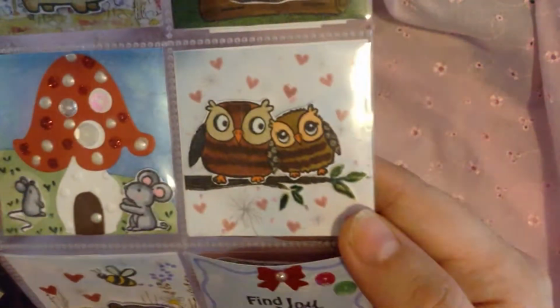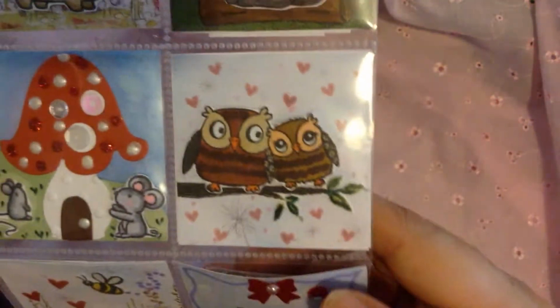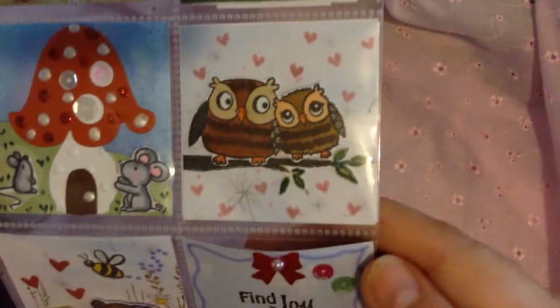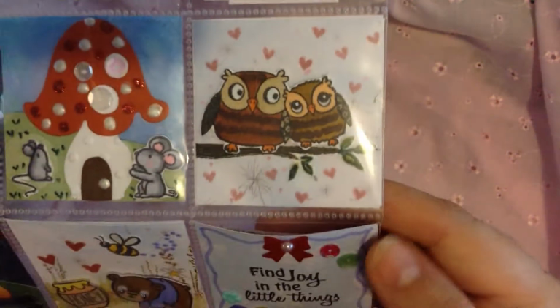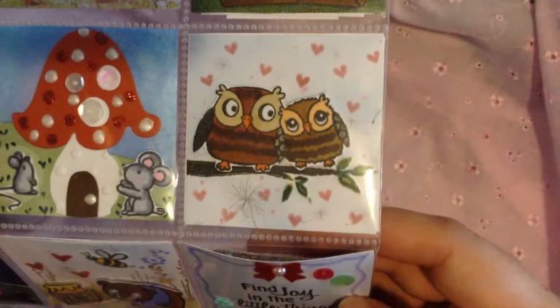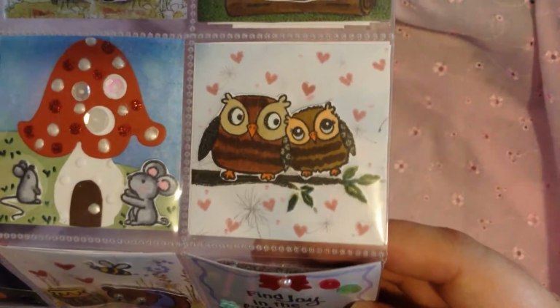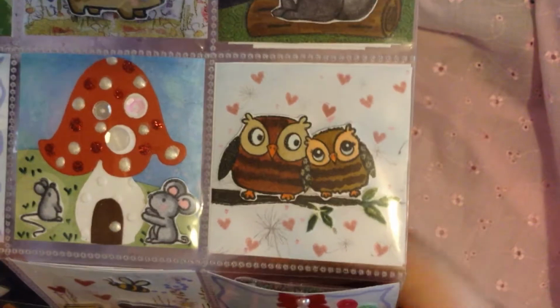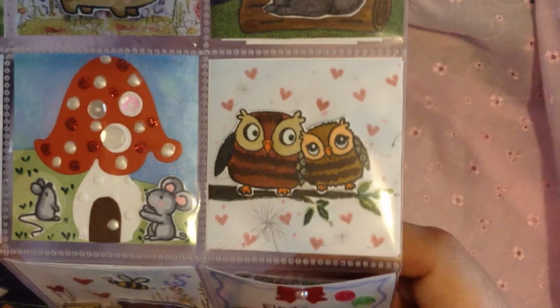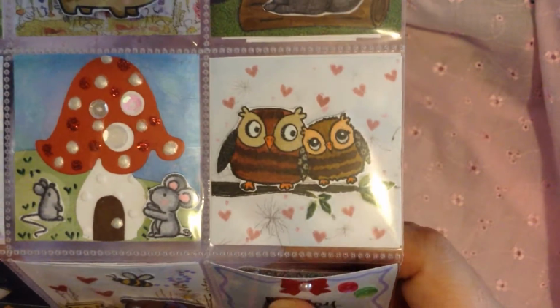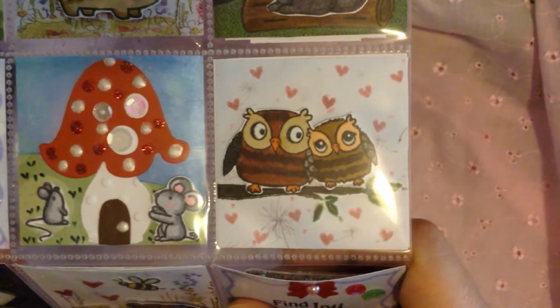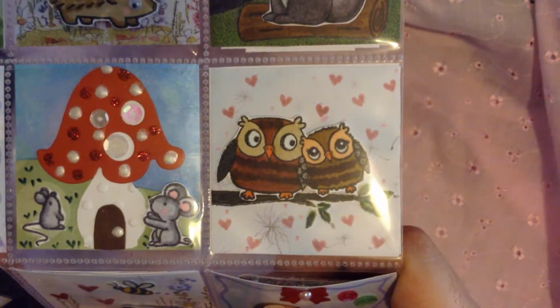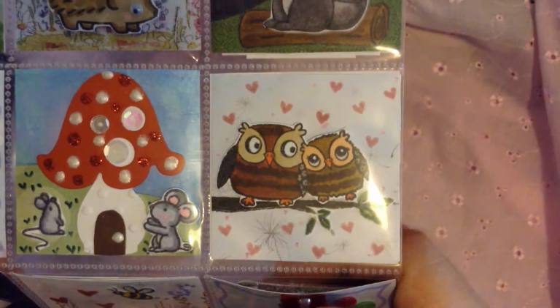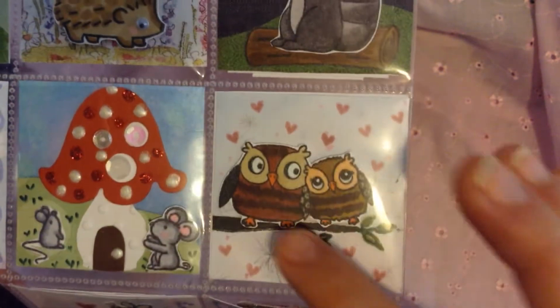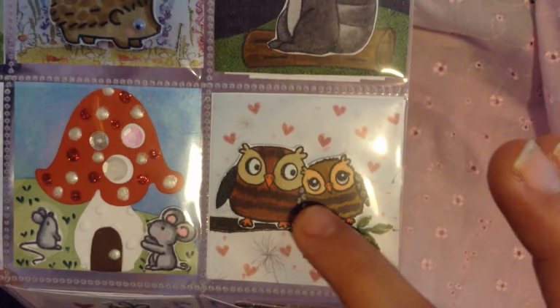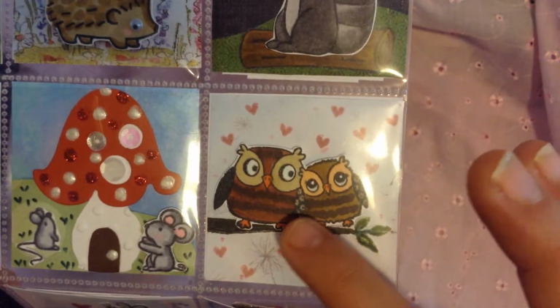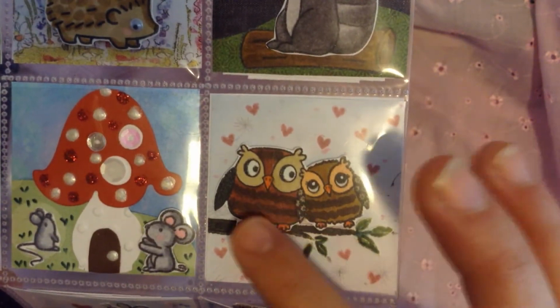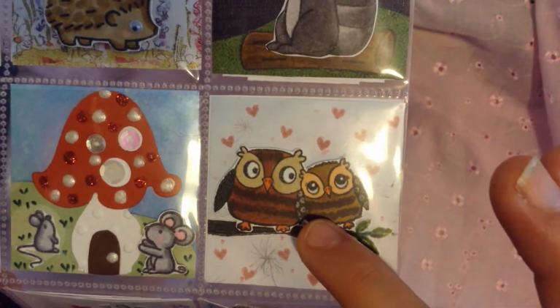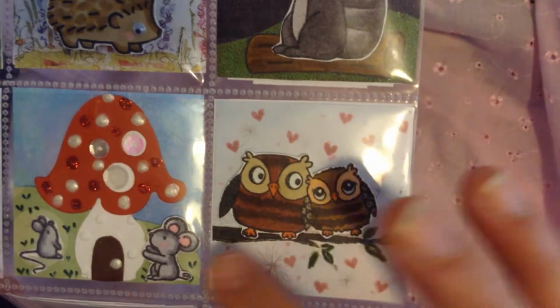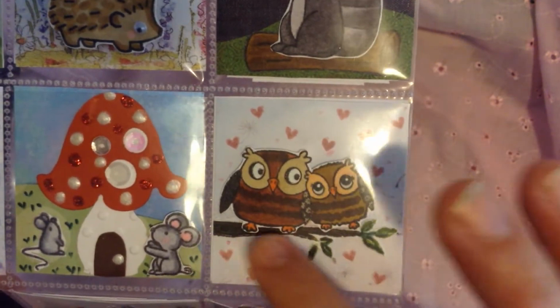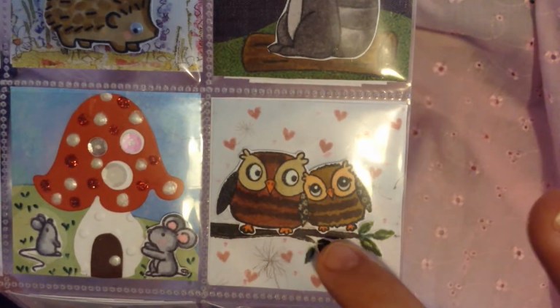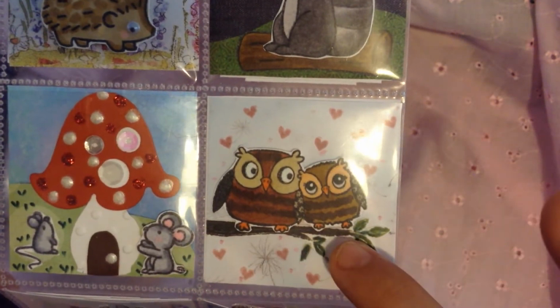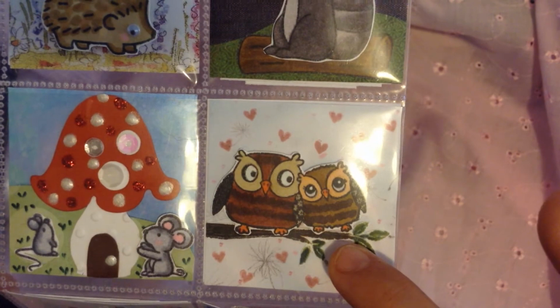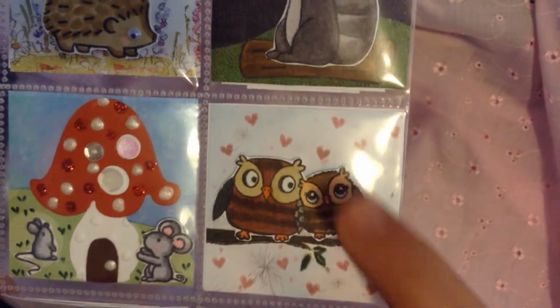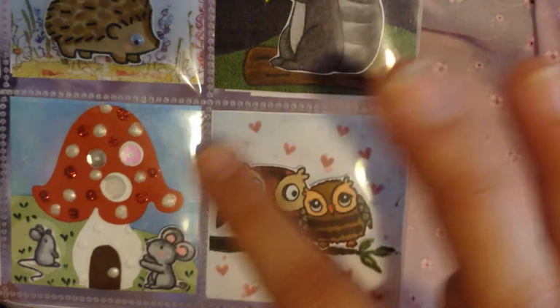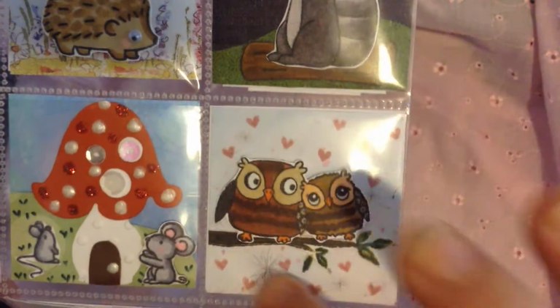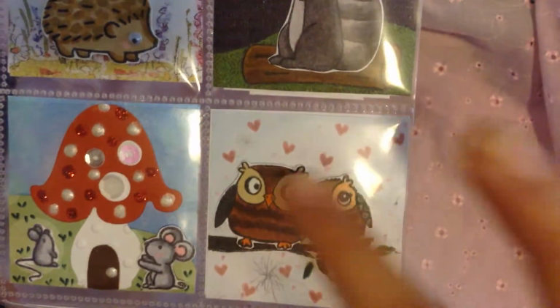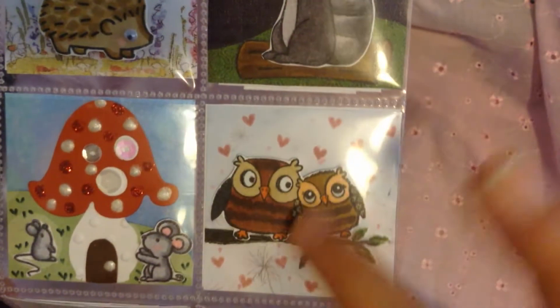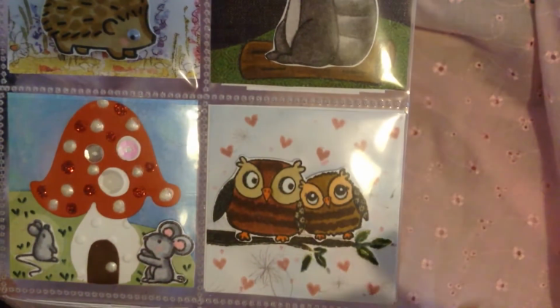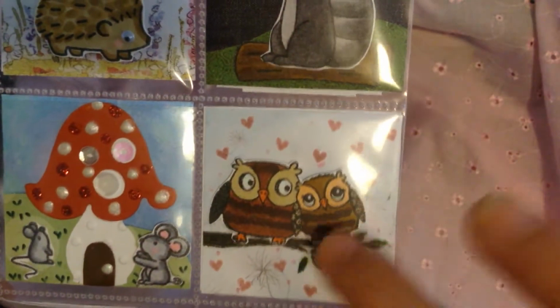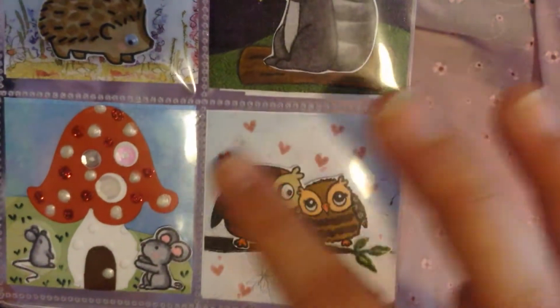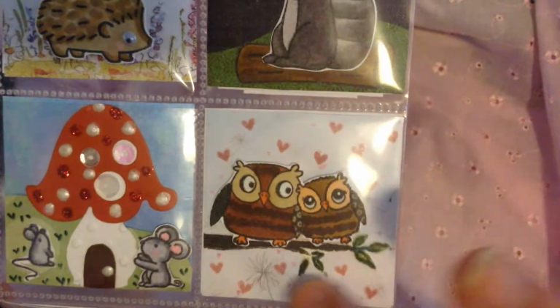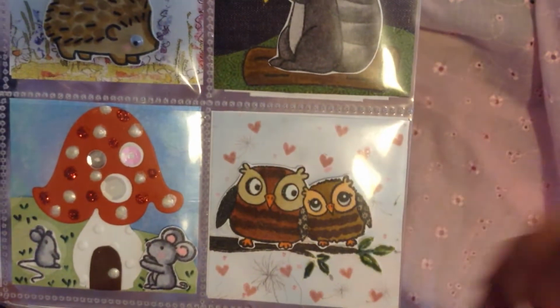For this one here, I just had these cute little owl stamps. So I put them on top of this little branch, and they're kind of like in love. So I put little hearts all over.